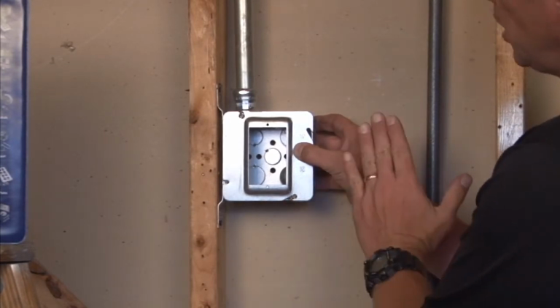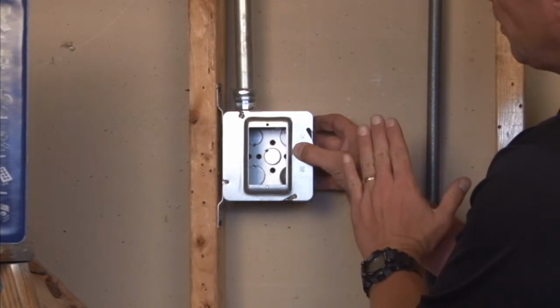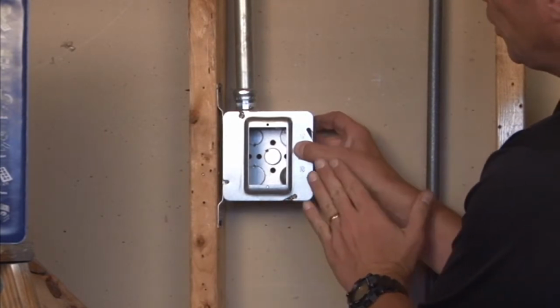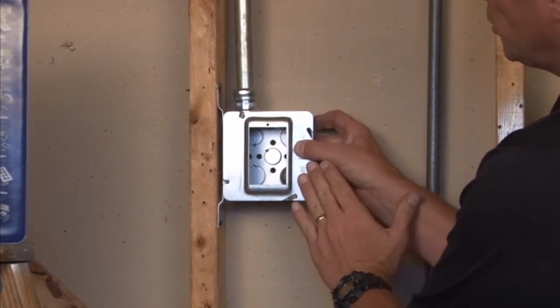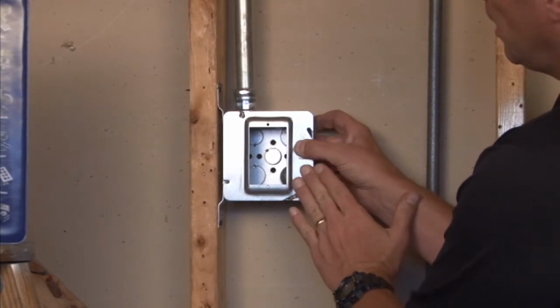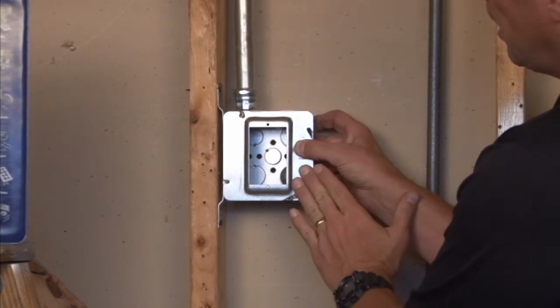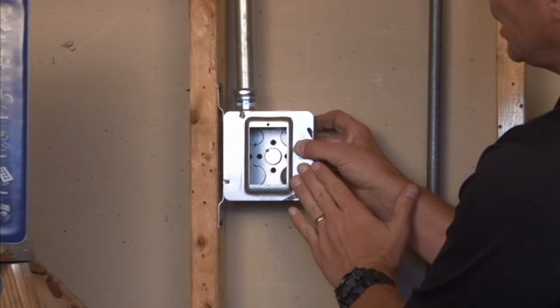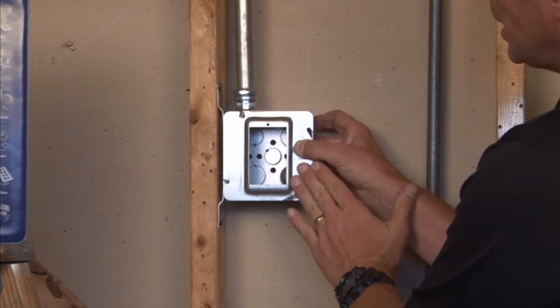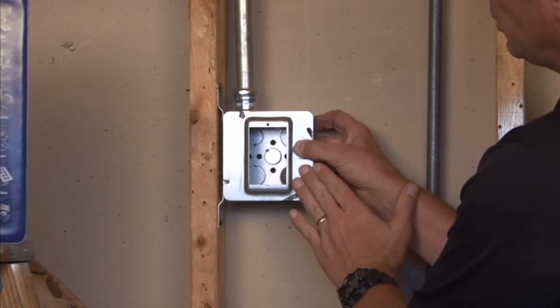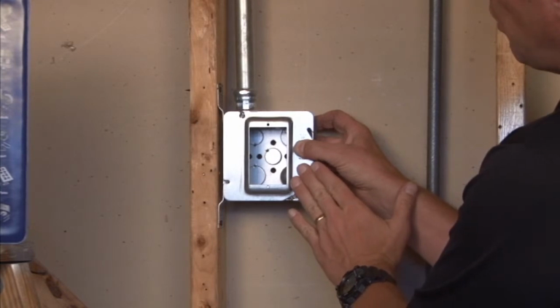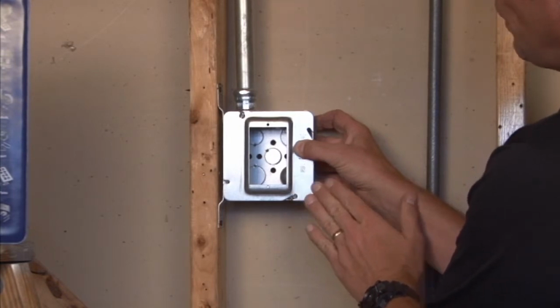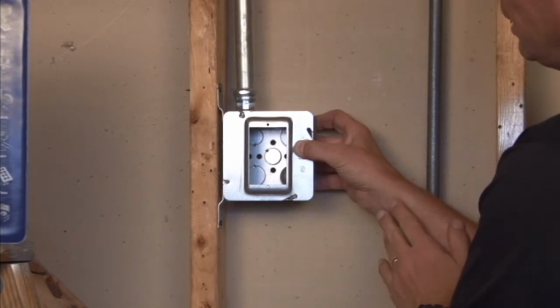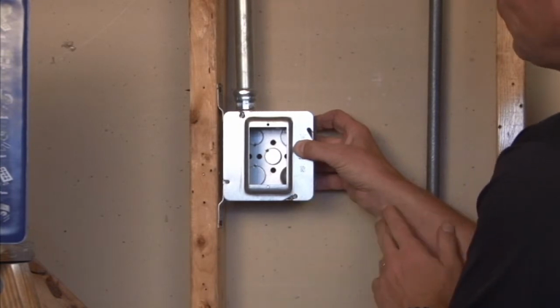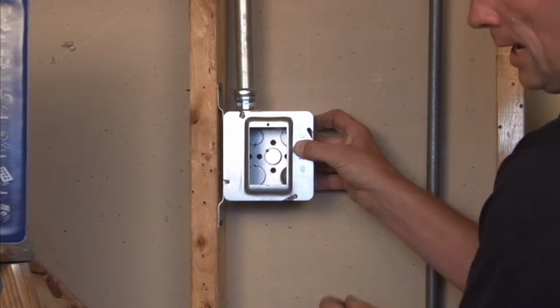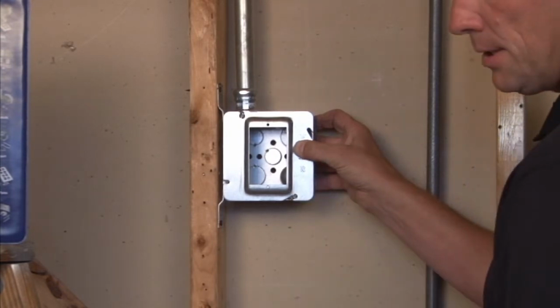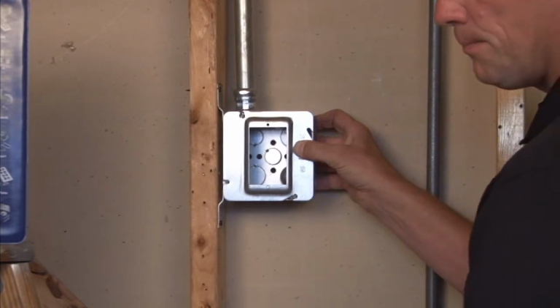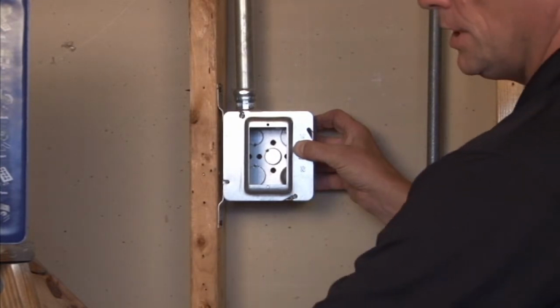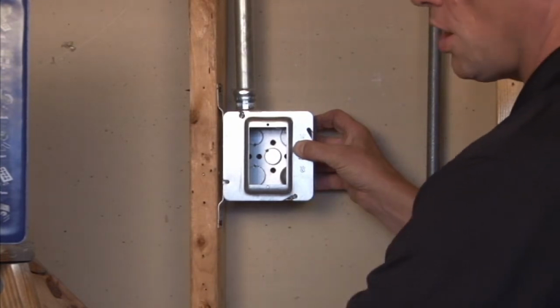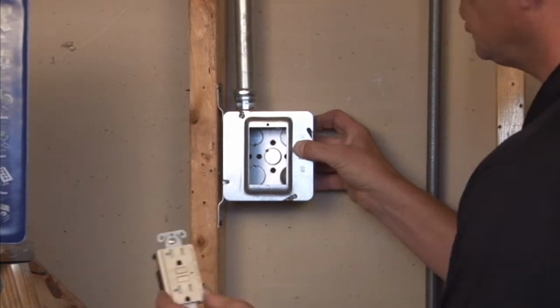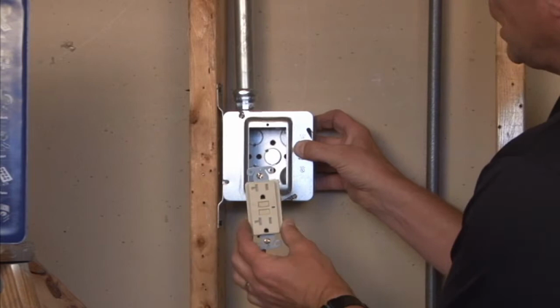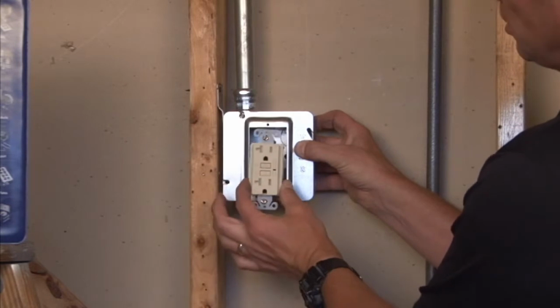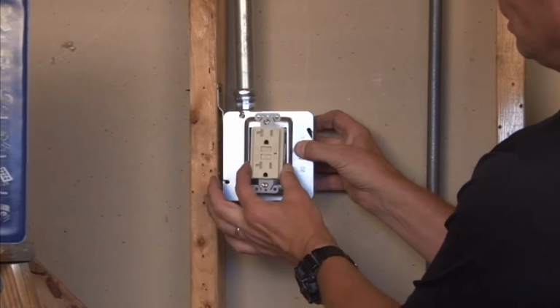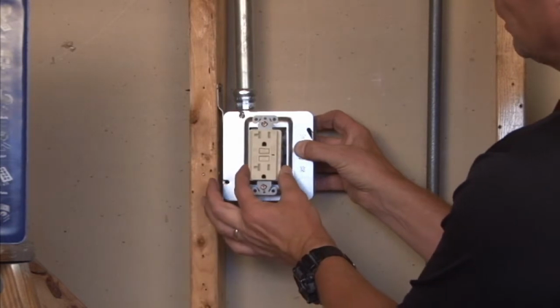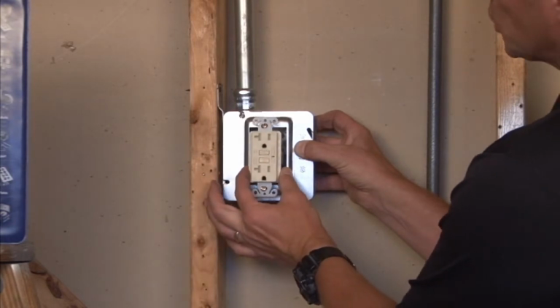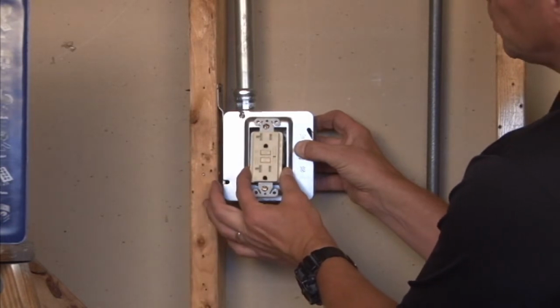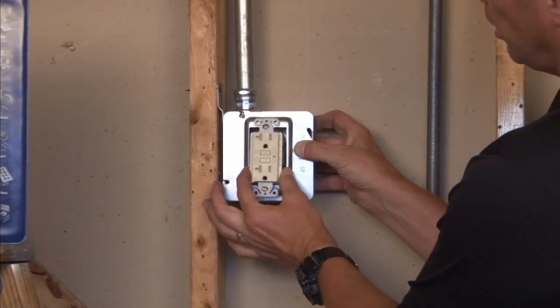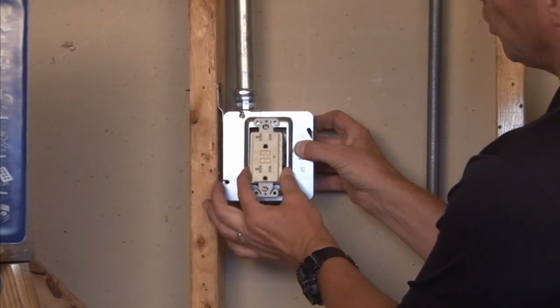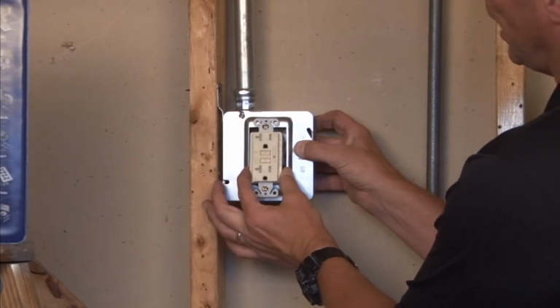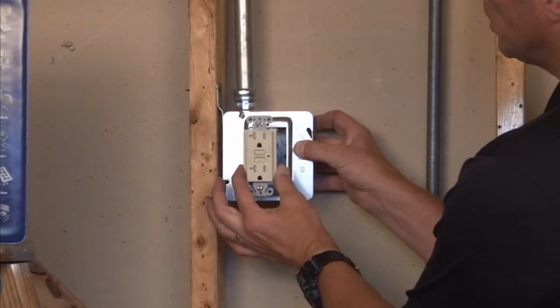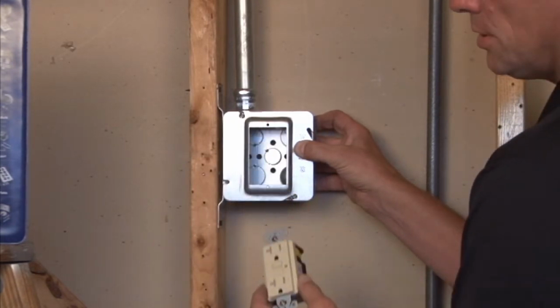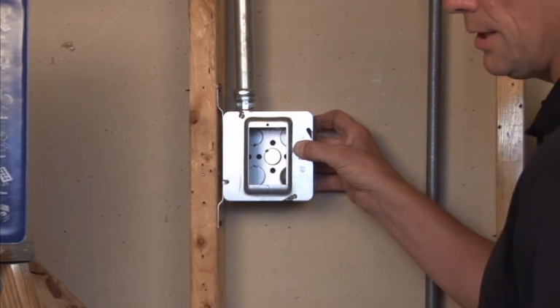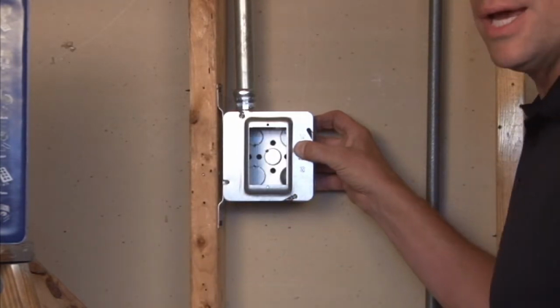You can then put on your plaster, tile, drywall, or paneling, and install your standard electrical switch, plug, or device directly in place.